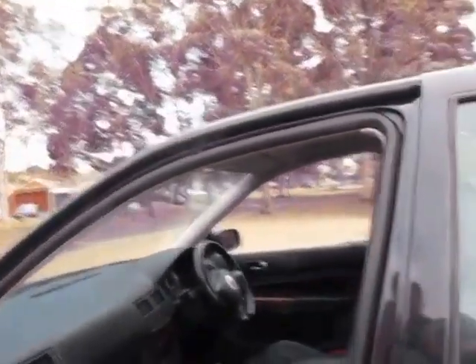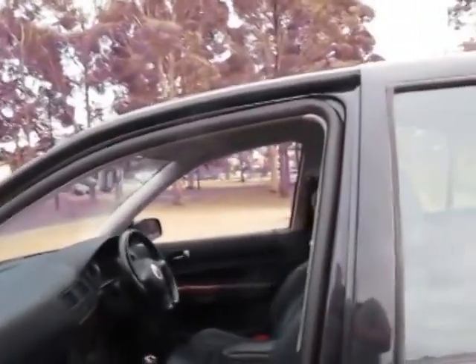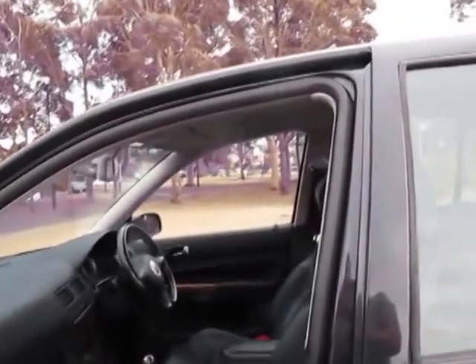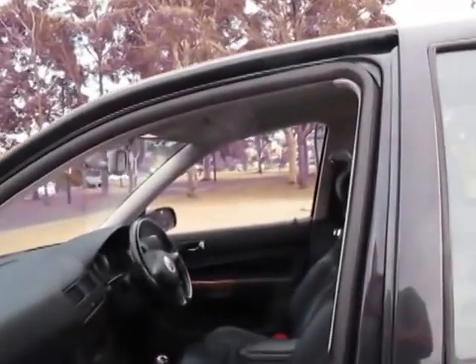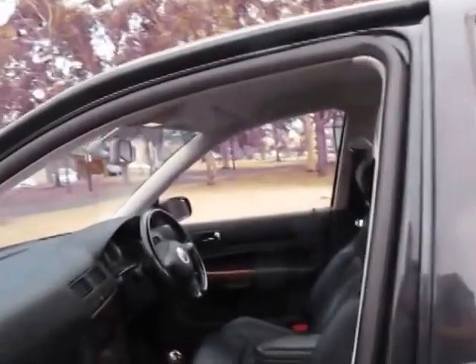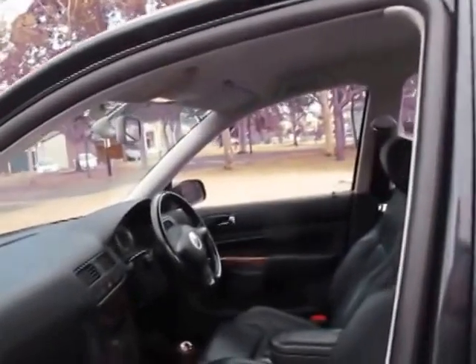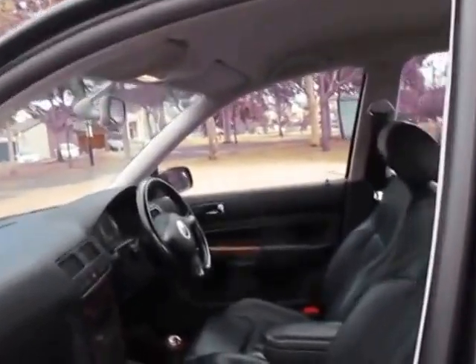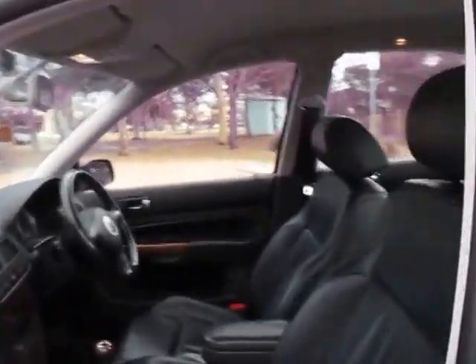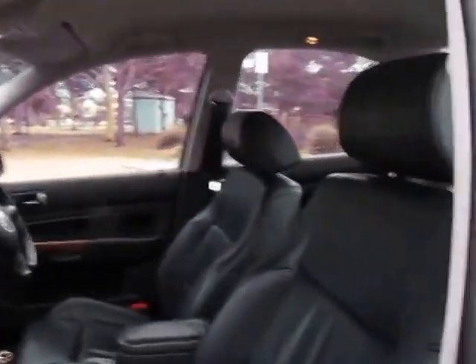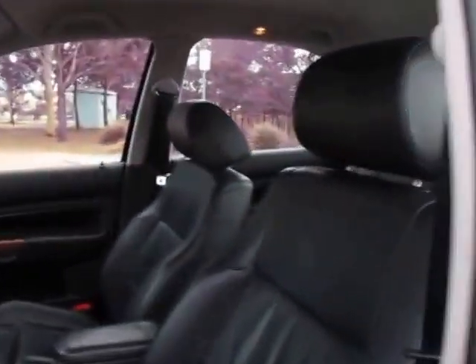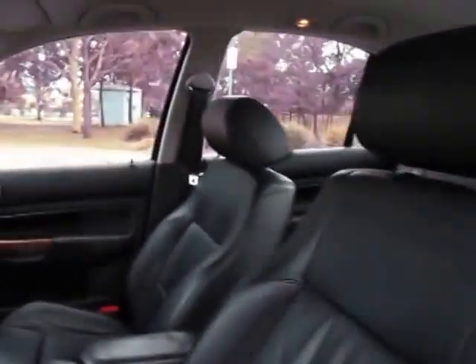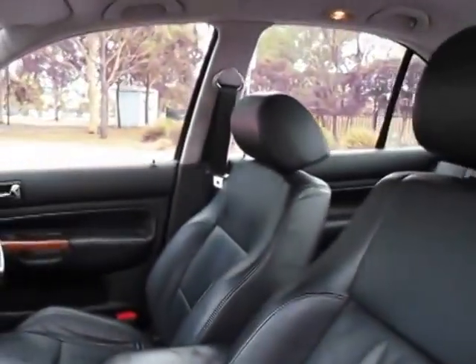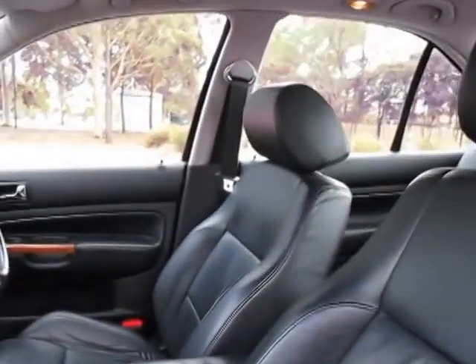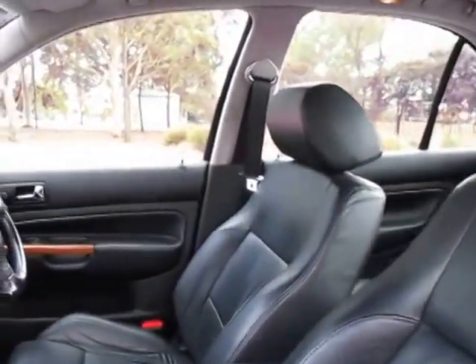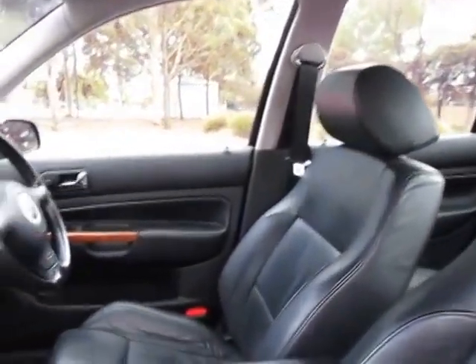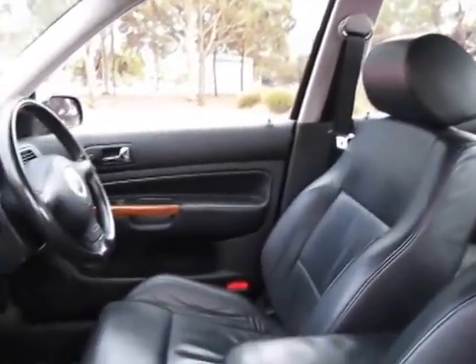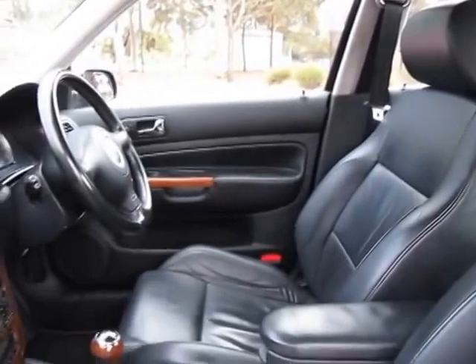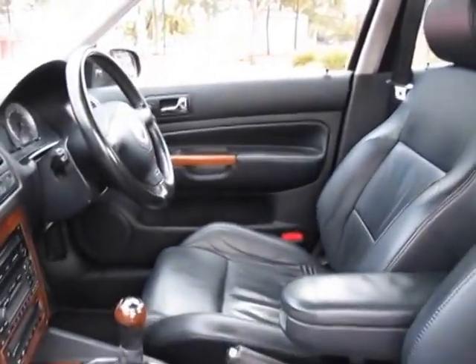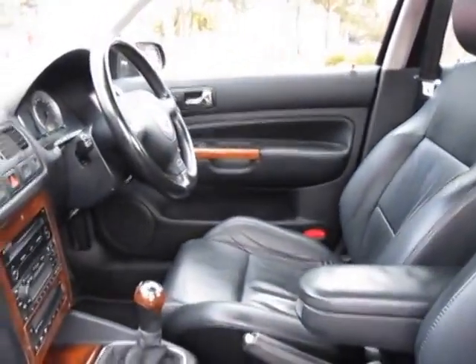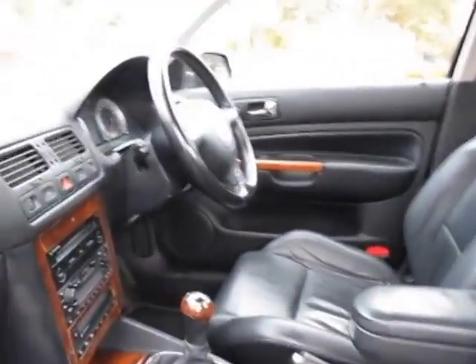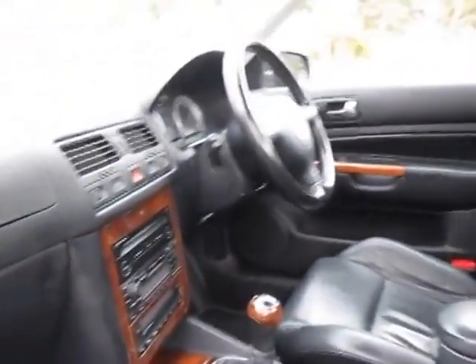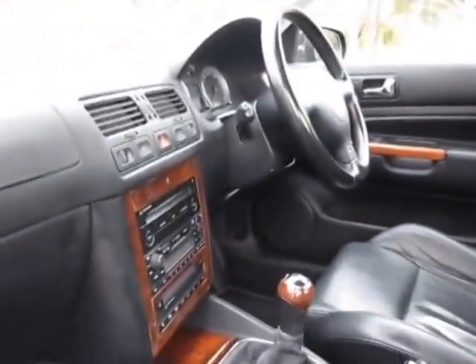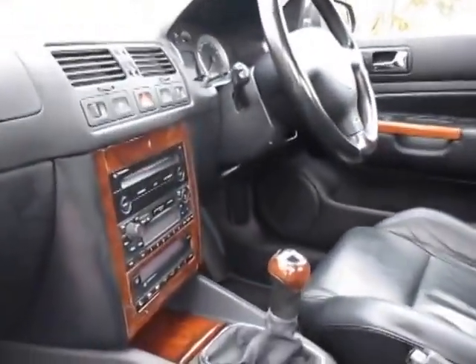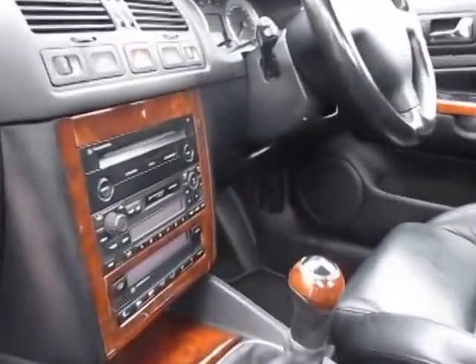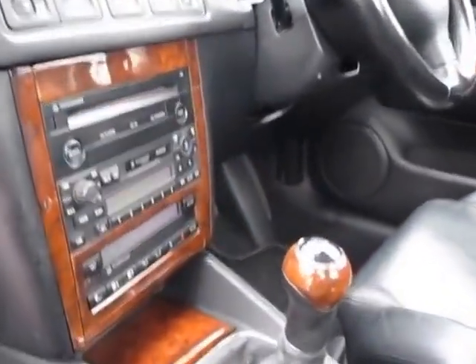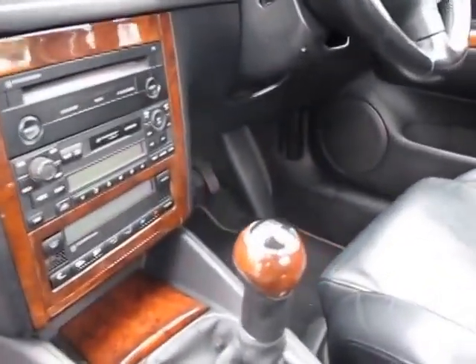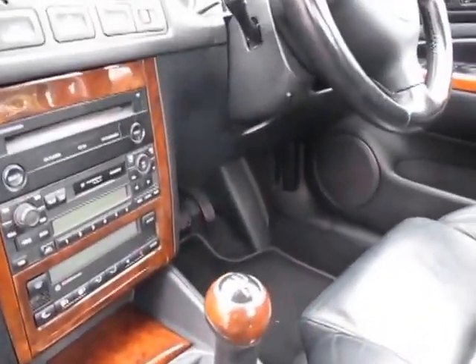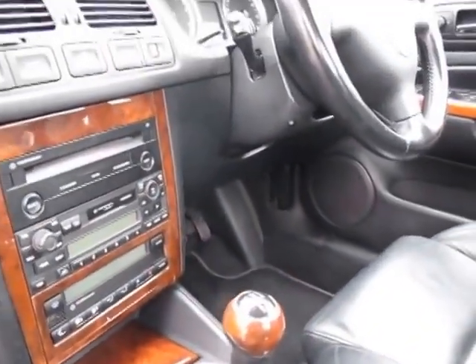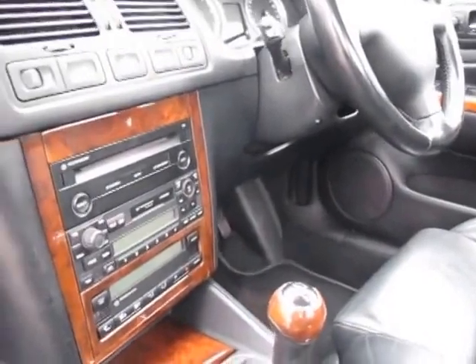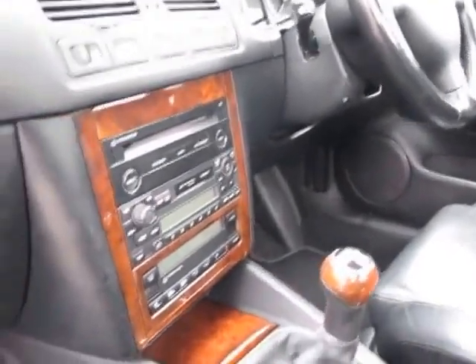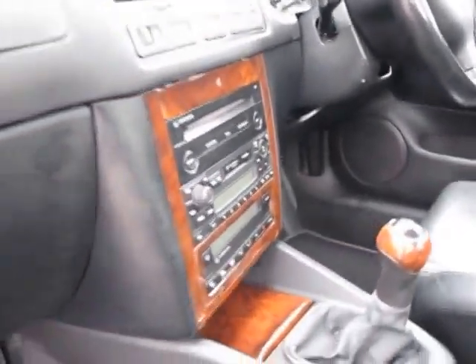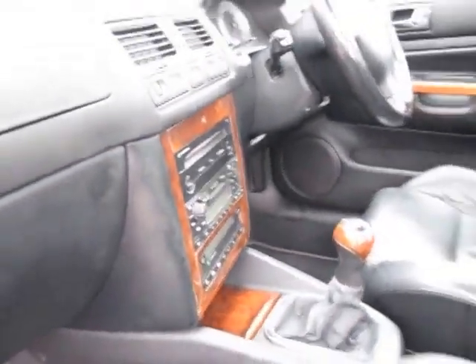This one's fully optioned. It's got leather, woodgrain, and side airbags. It's in incredible condition. The leather's in perfect condition. I love the woodgrain — I really liked it when they had that beautiful woodgrain gear shift. It just suits the car really, really well.